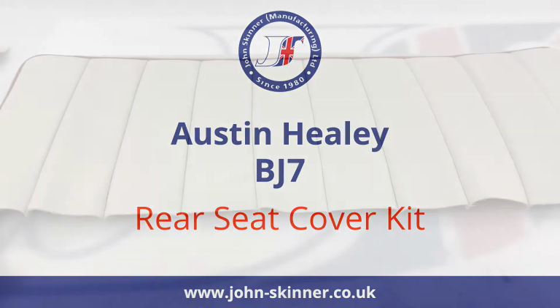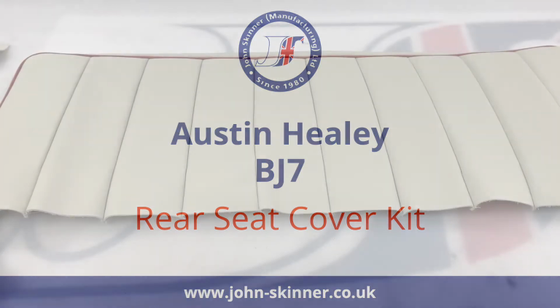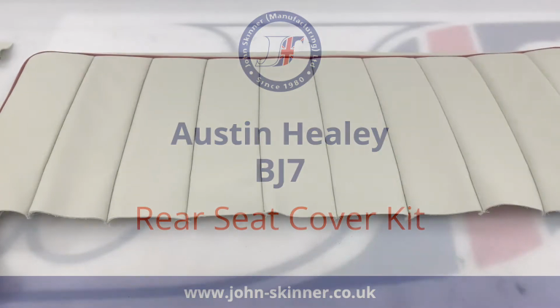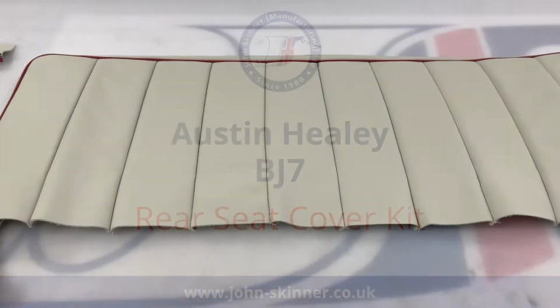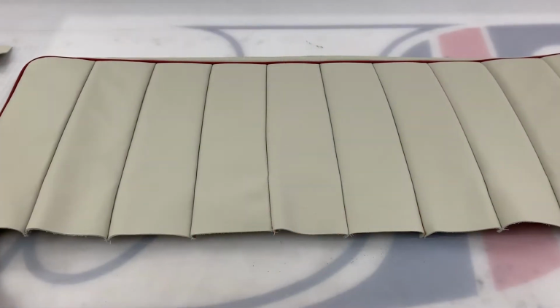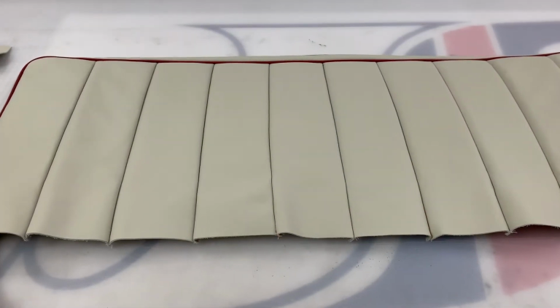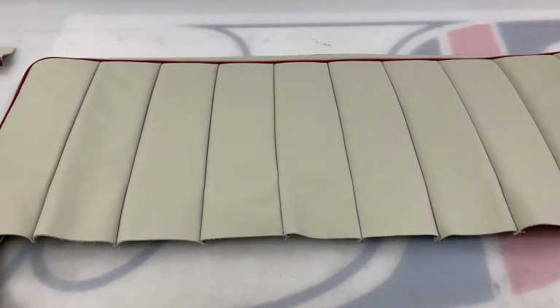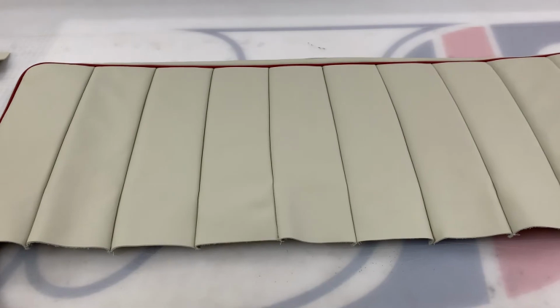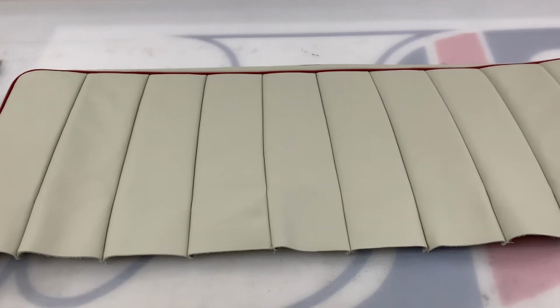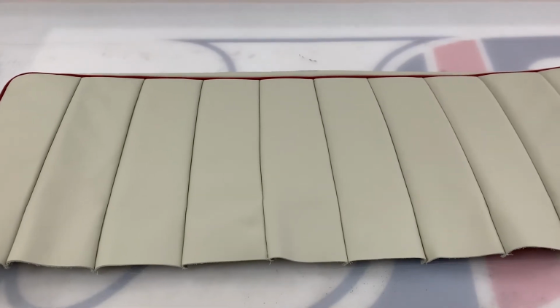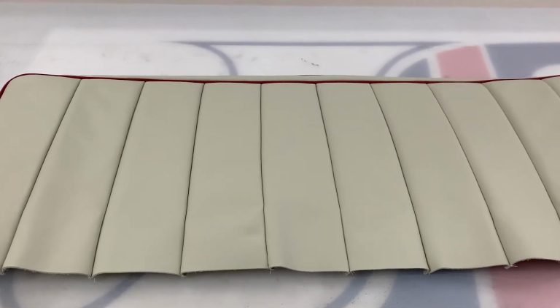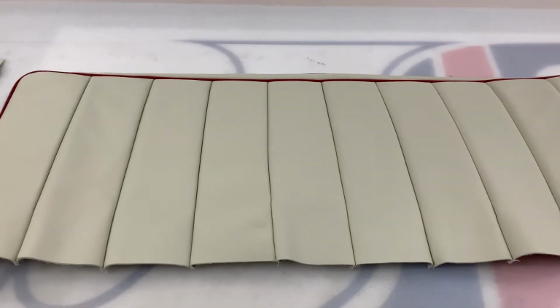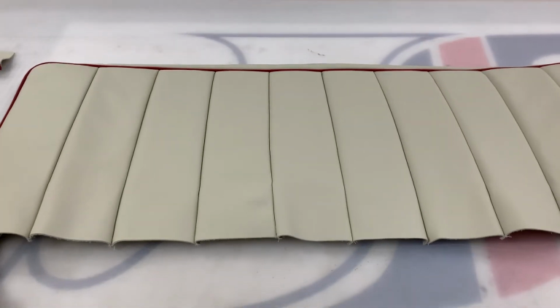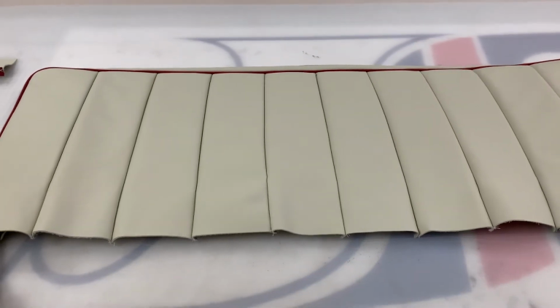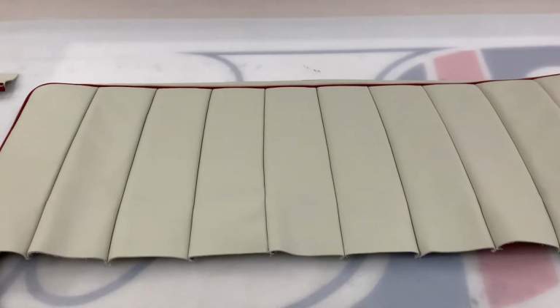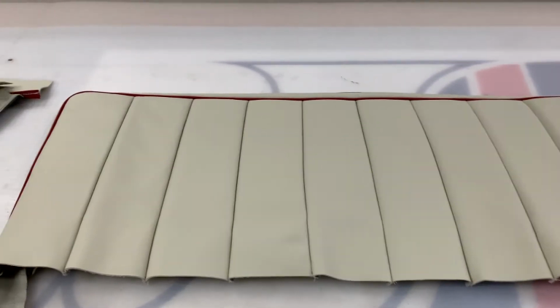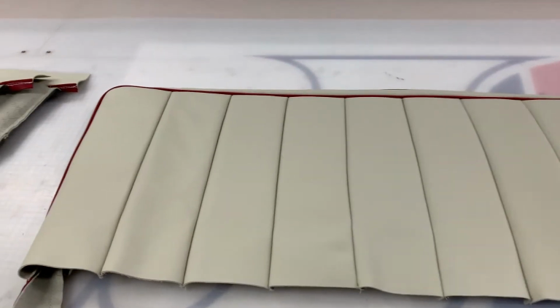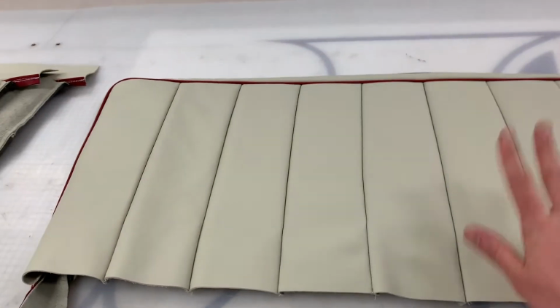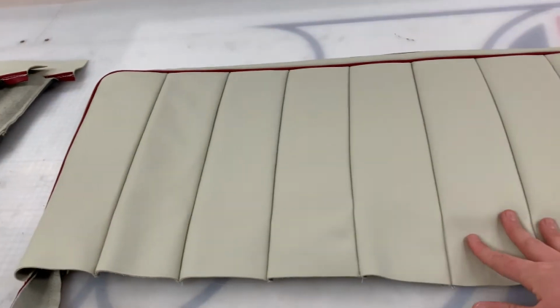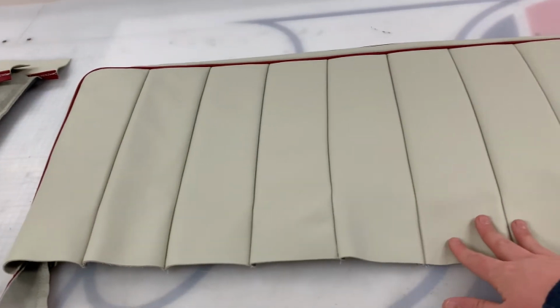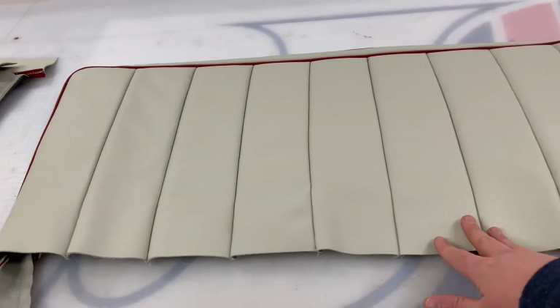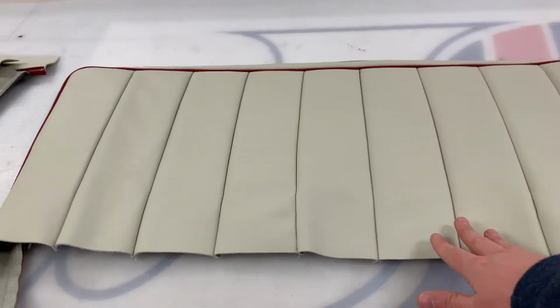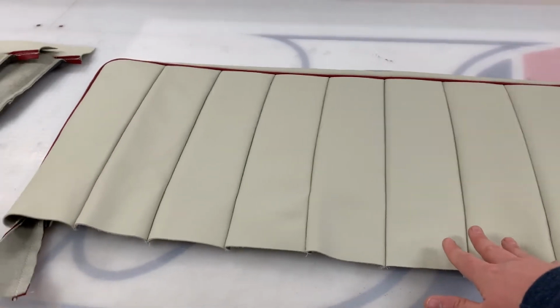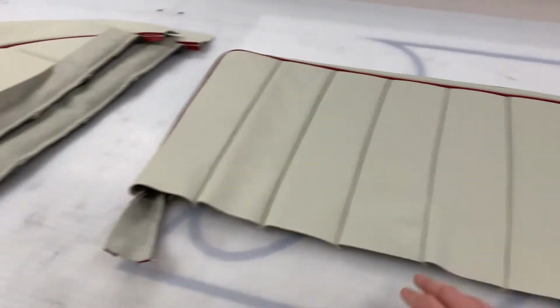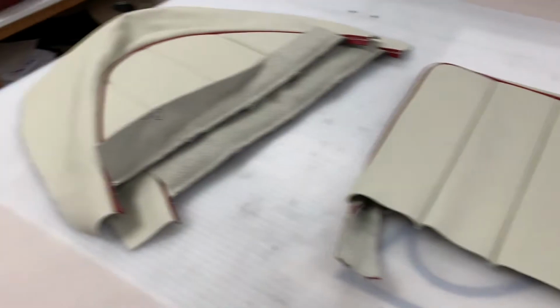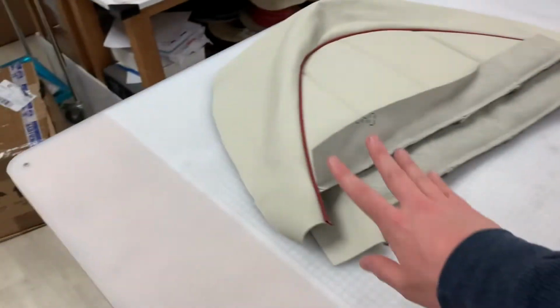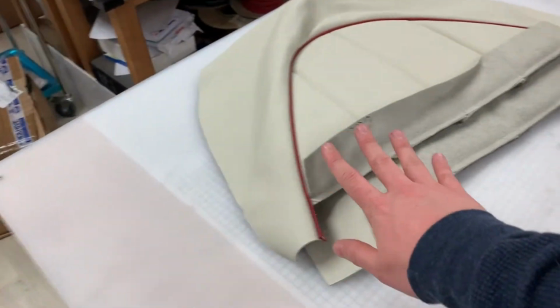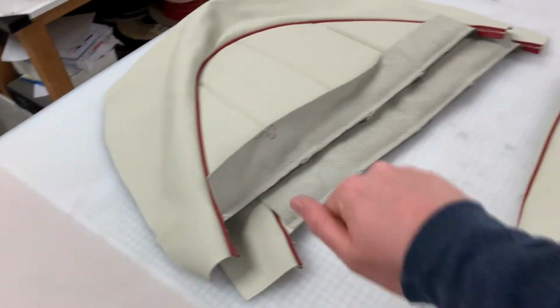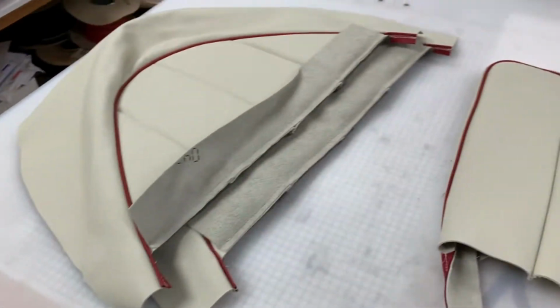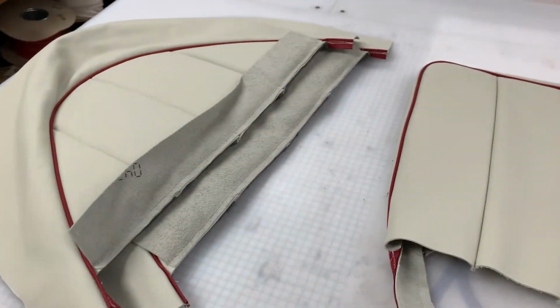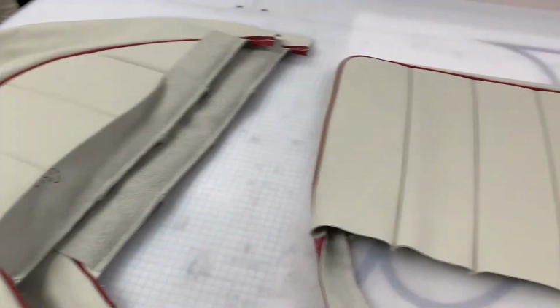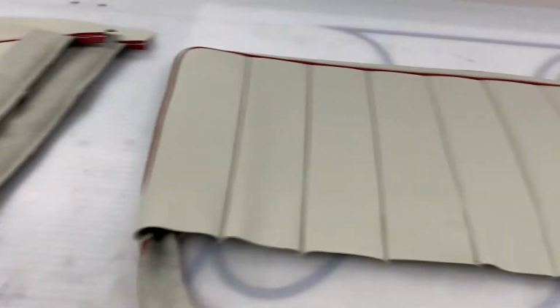This is a set of rear seat covers for an Austin Healey BJ7. It's a three-piece kit consisting of one piece for the backrest and two of the D tractor seats.